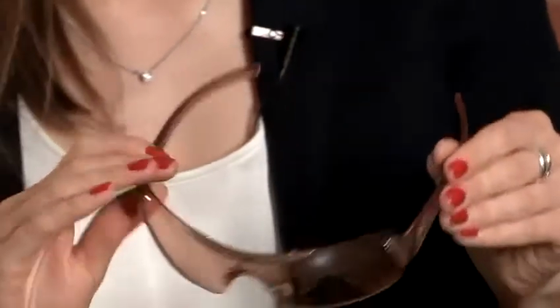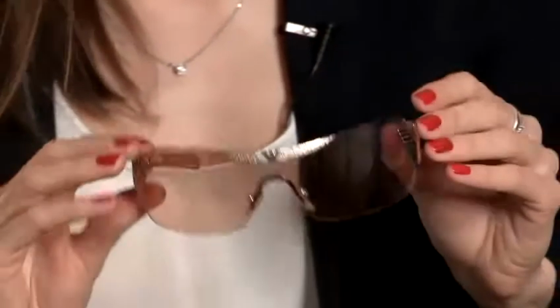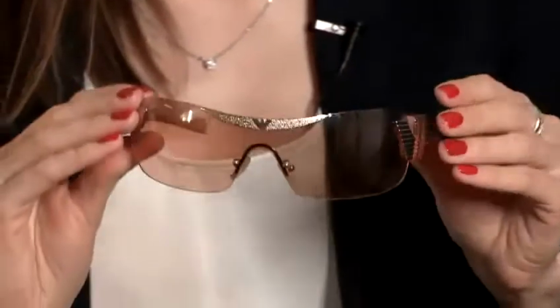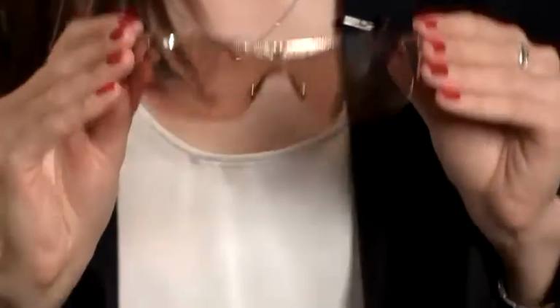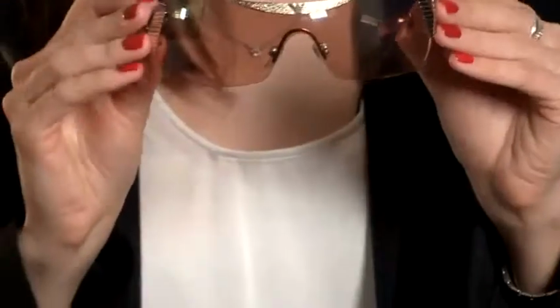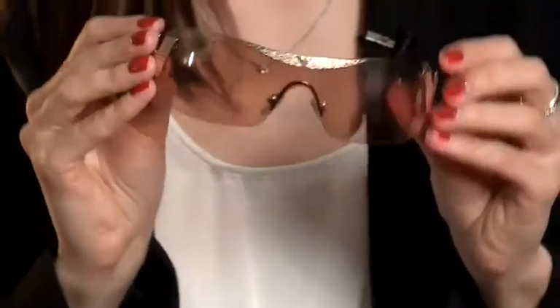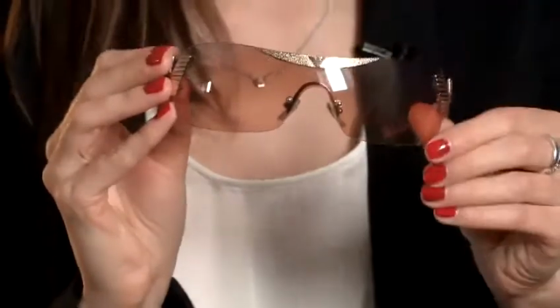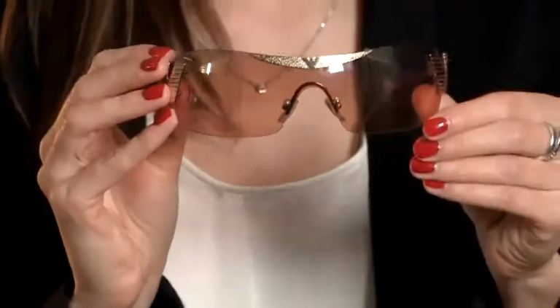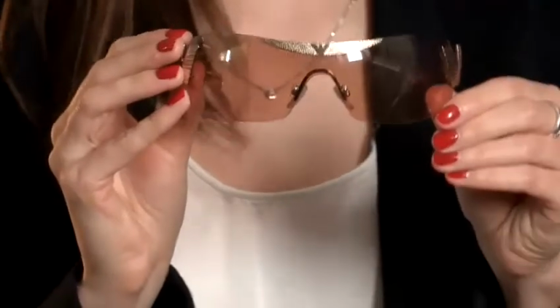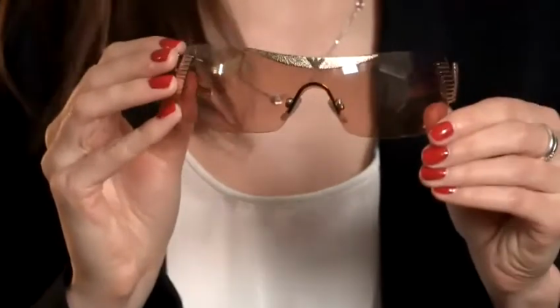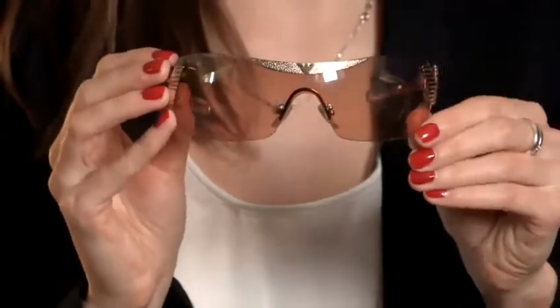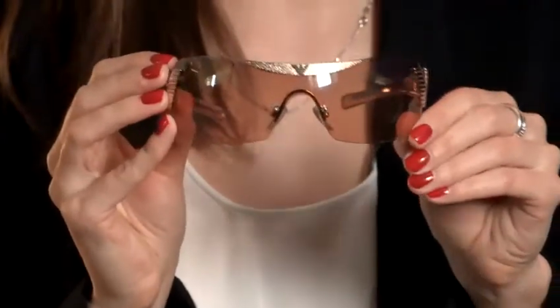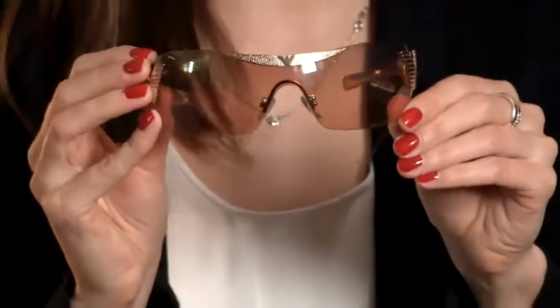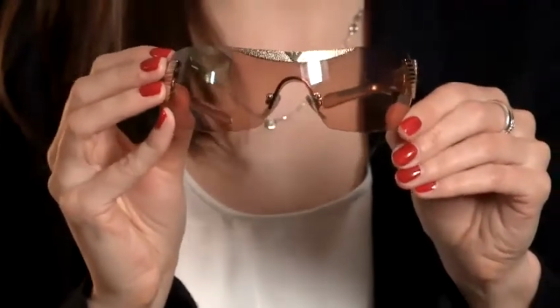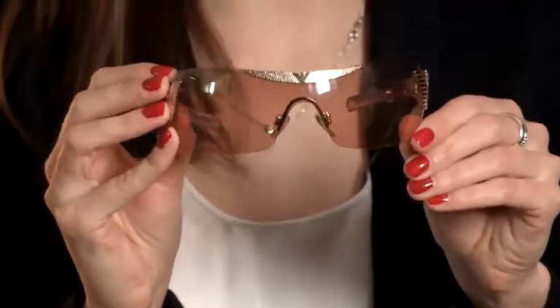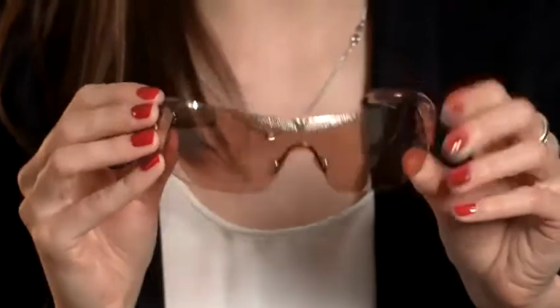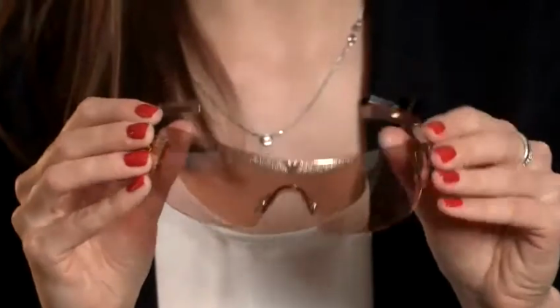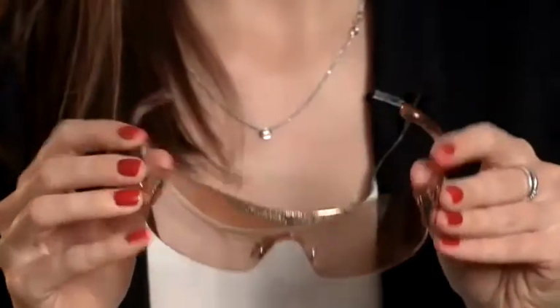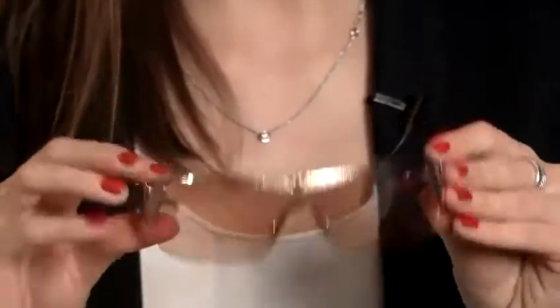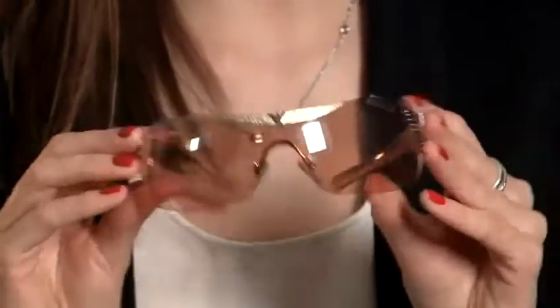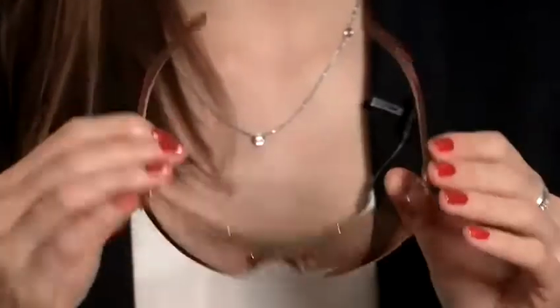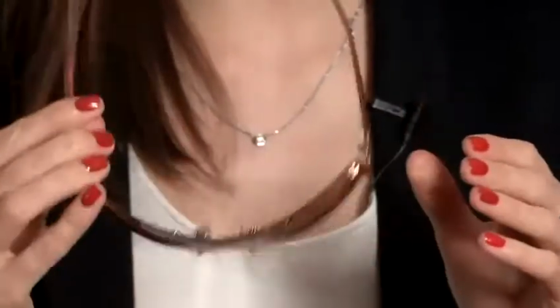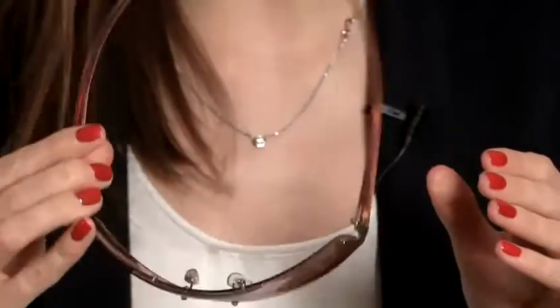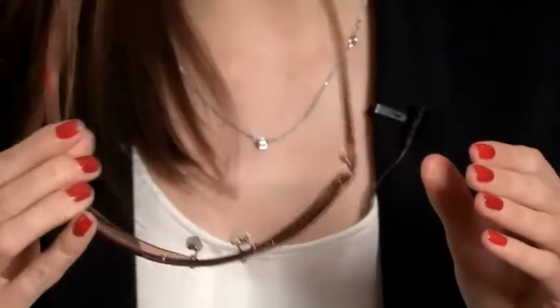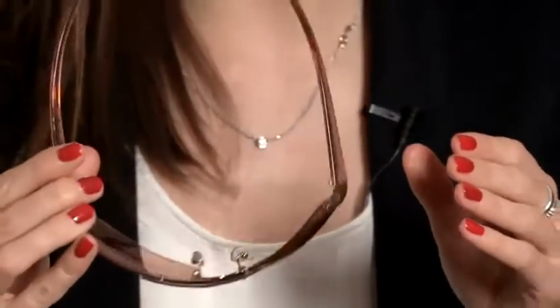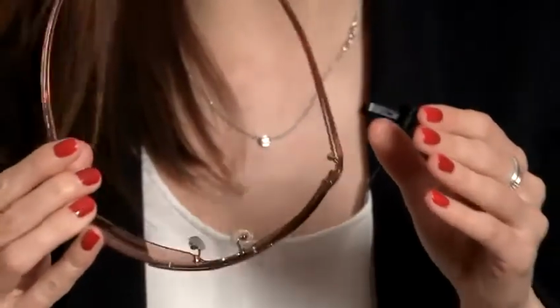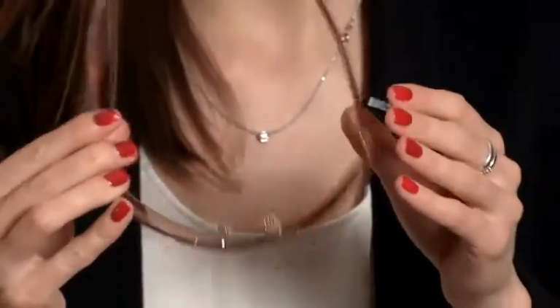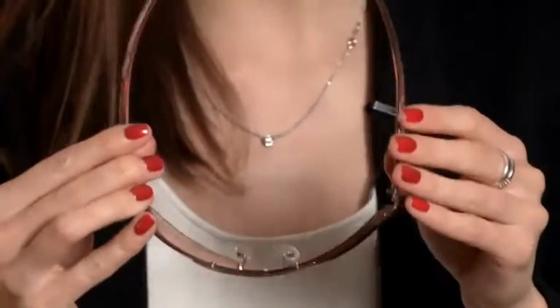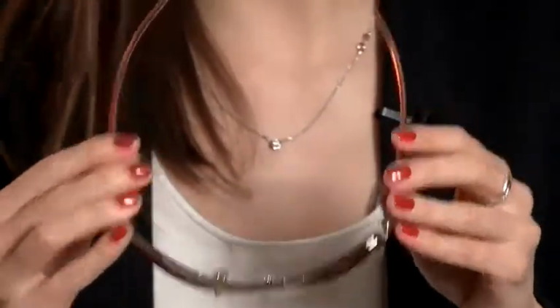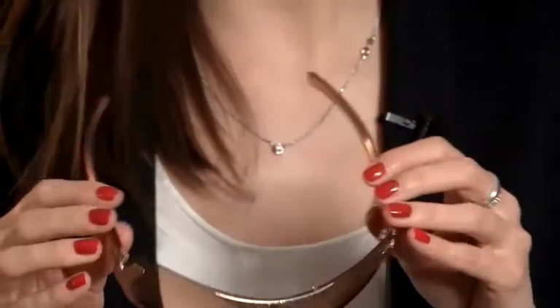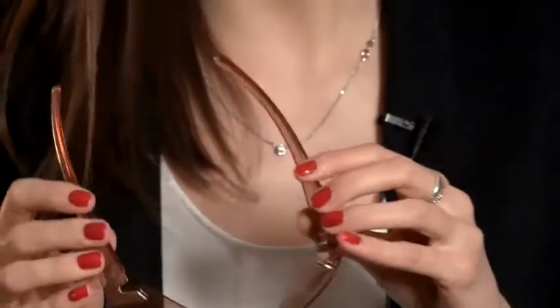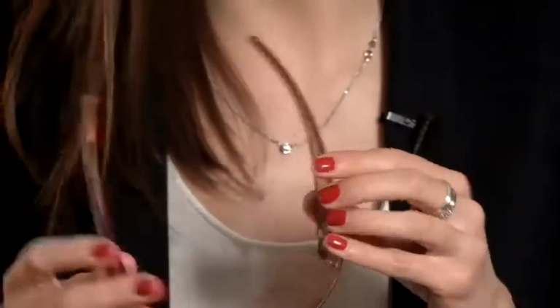Also you can see the lenses just look flimsy. They're not going to give you a huge amount of protection from the sun and the plastic is really light and fake and just doesn't feel good at all.